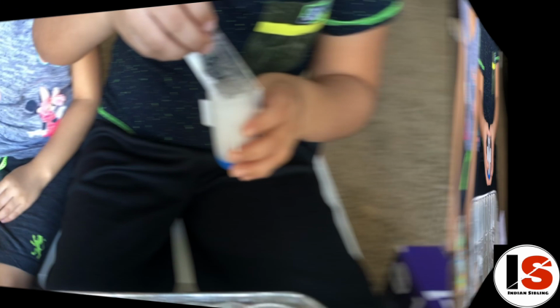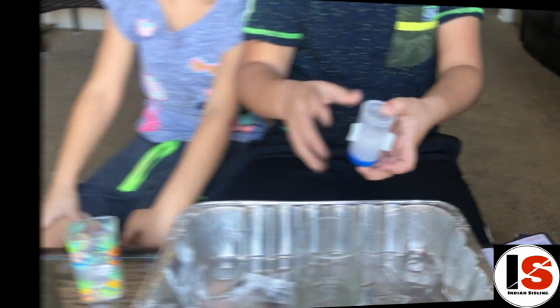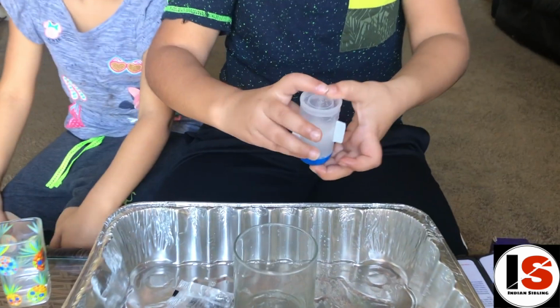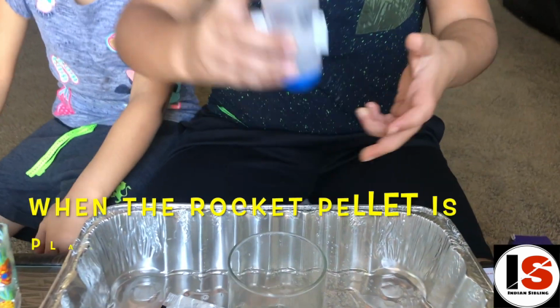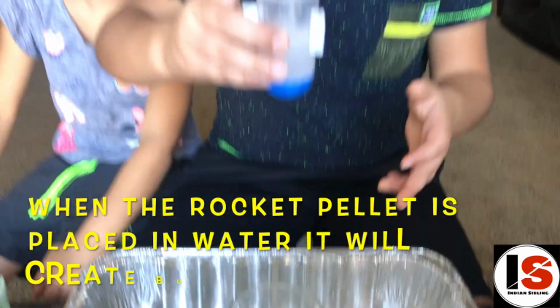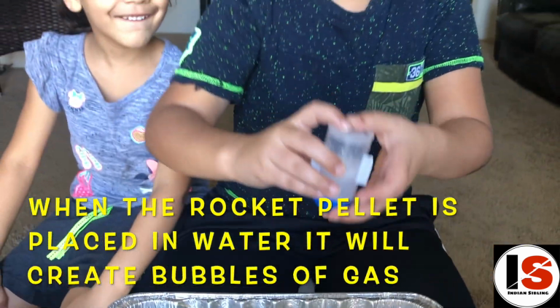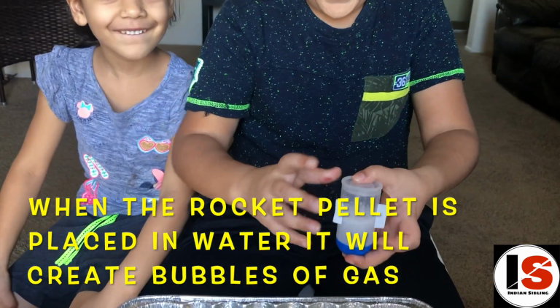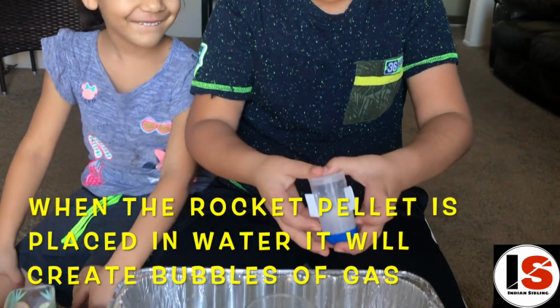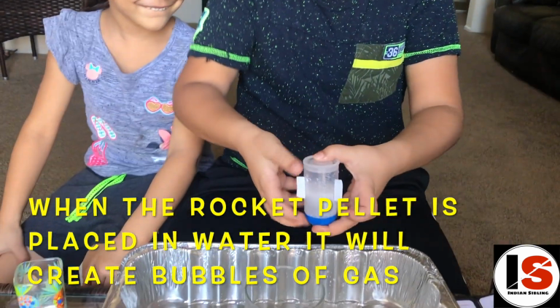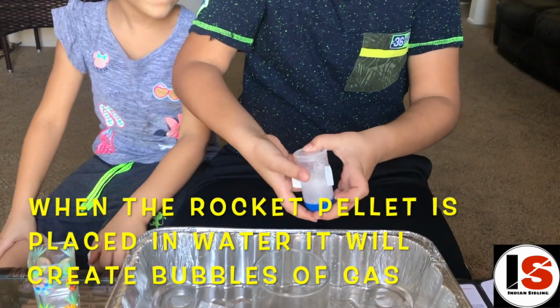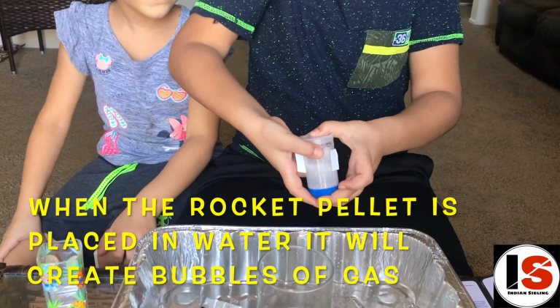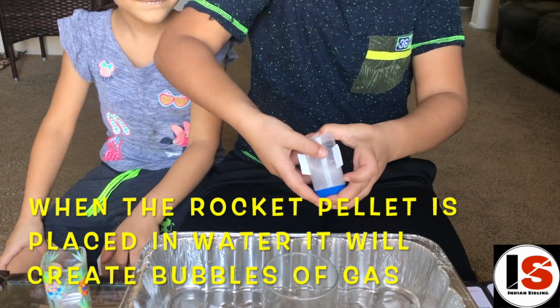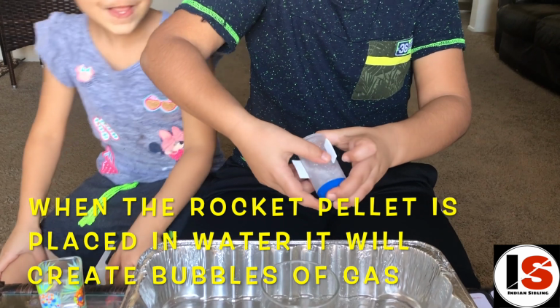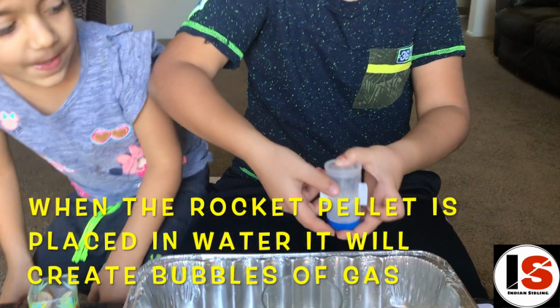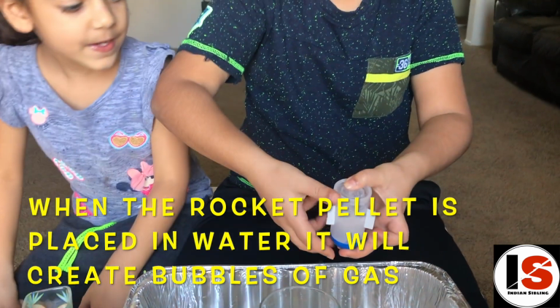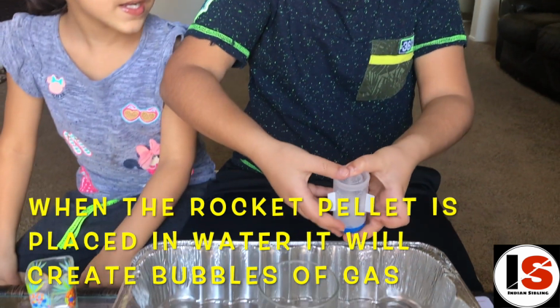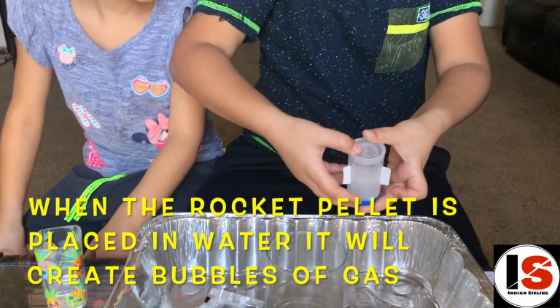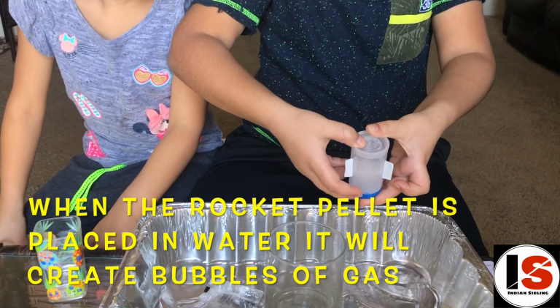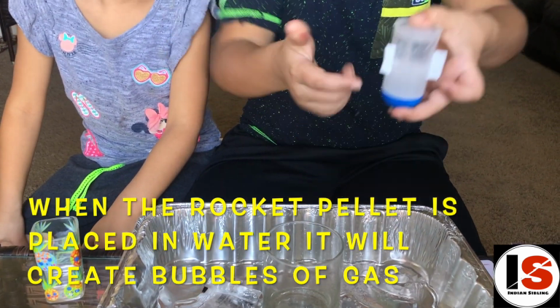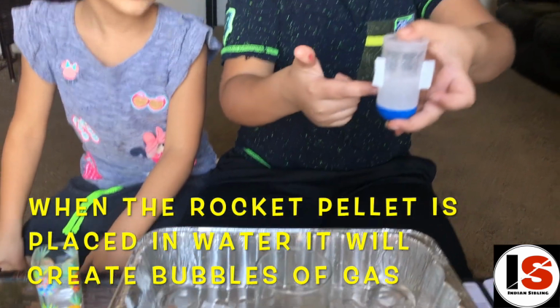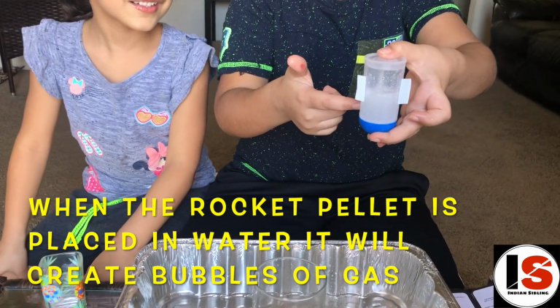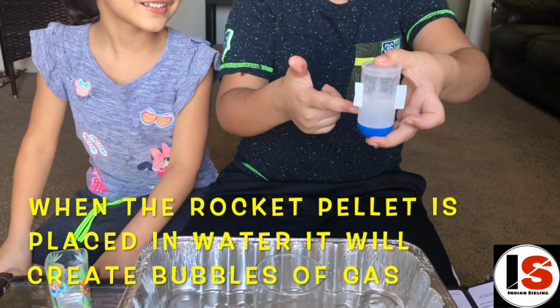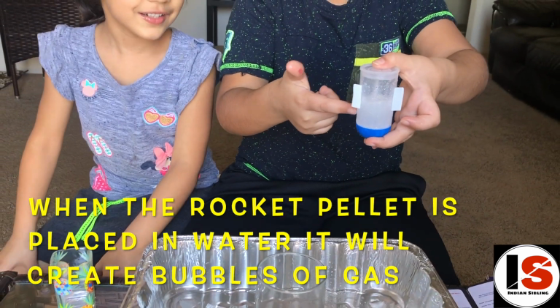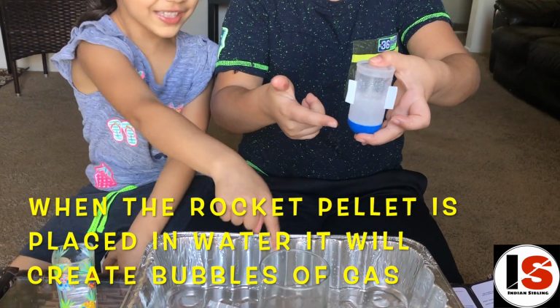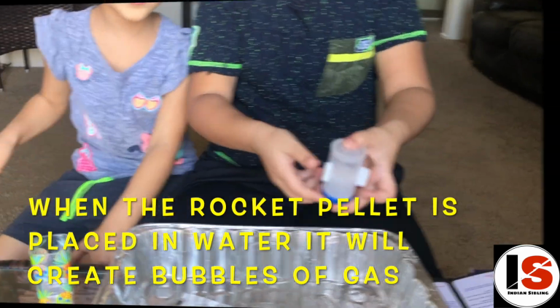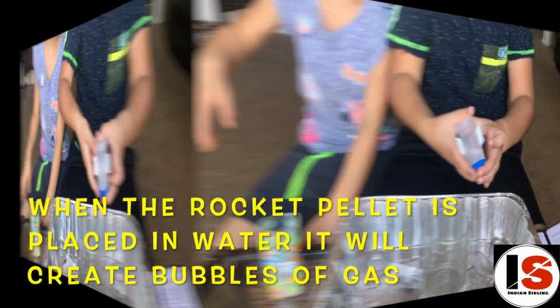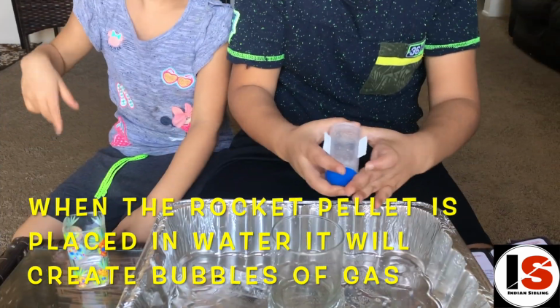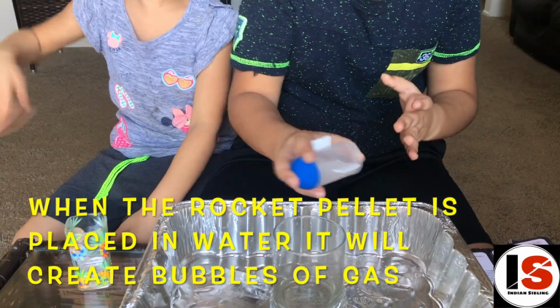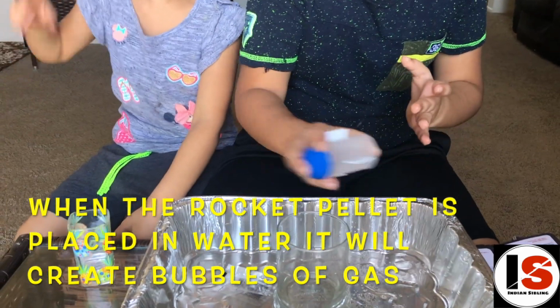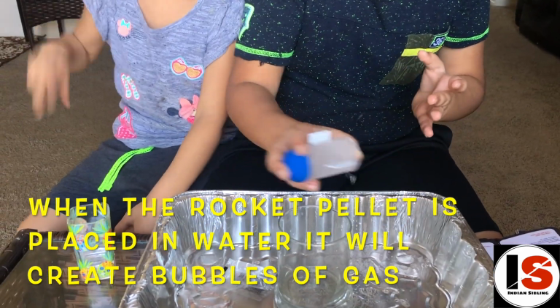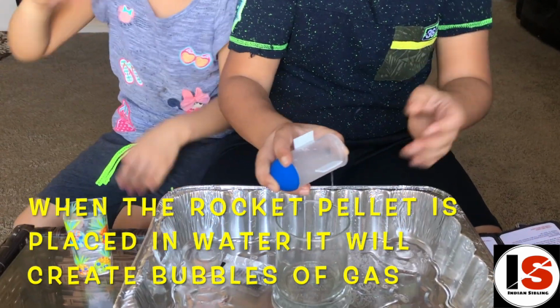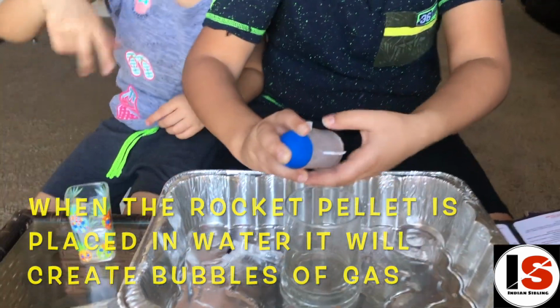I just sealed the packet — now it's gonna get ready to launch. As you can see there's bubbles down there. Put it in there, shake it fast, now put it in!